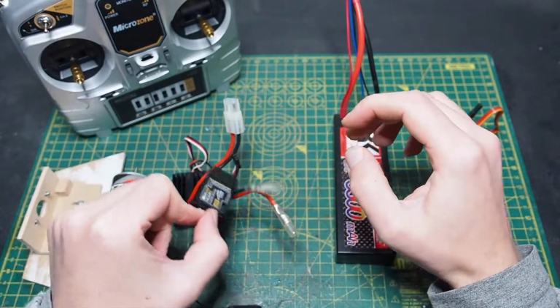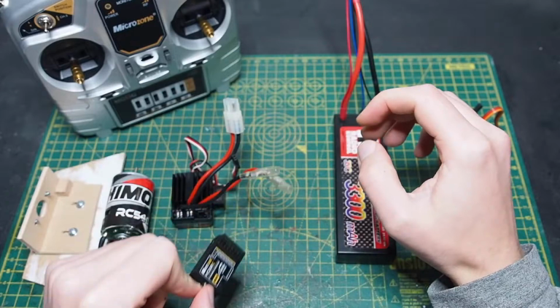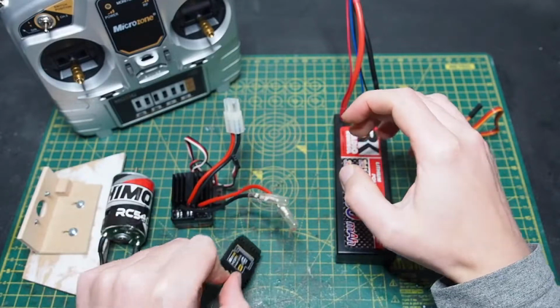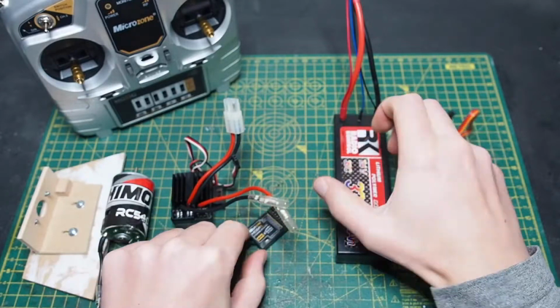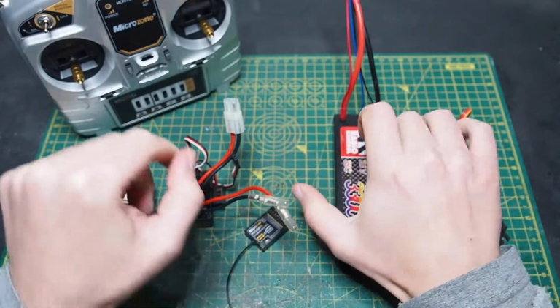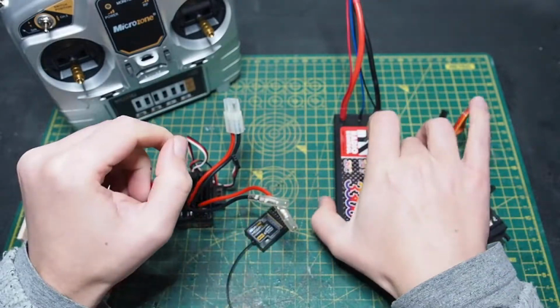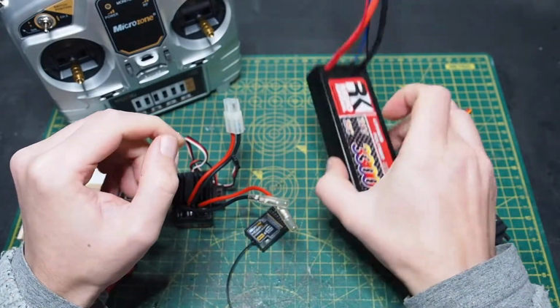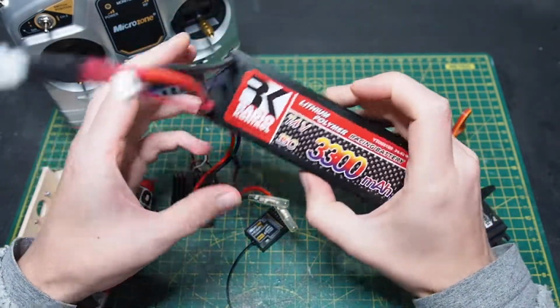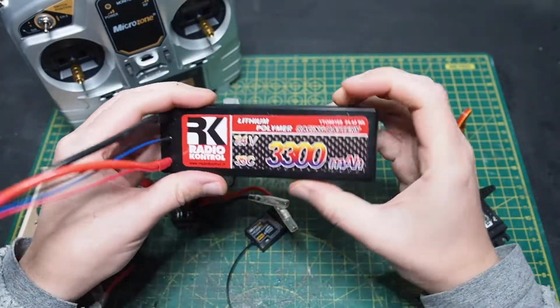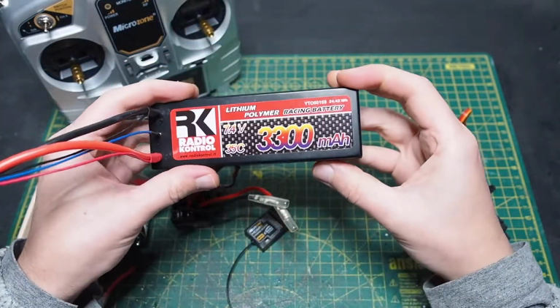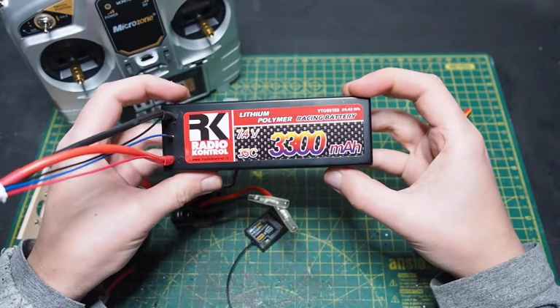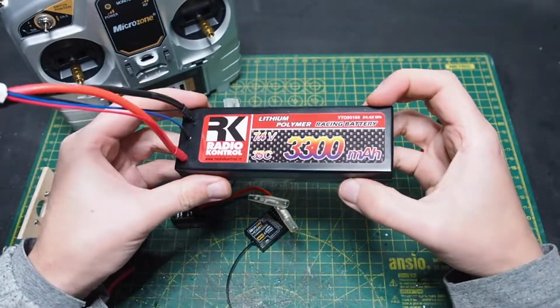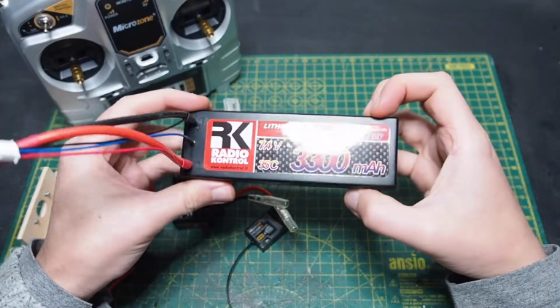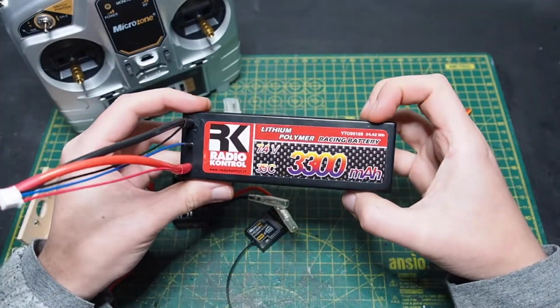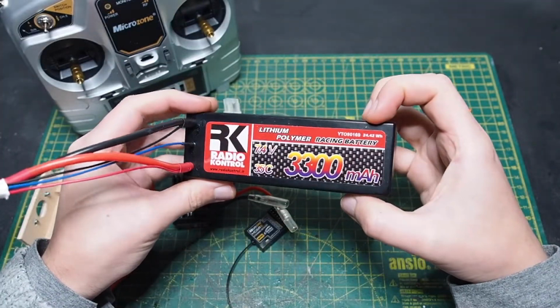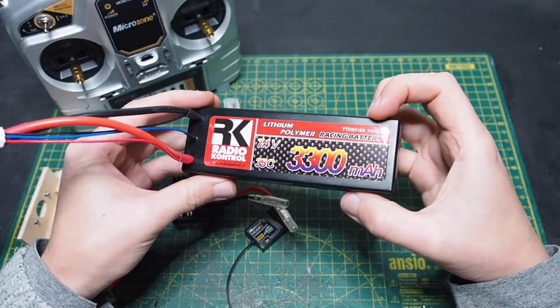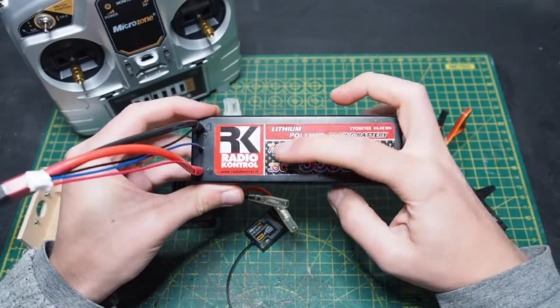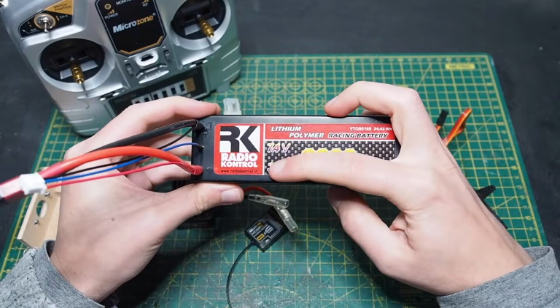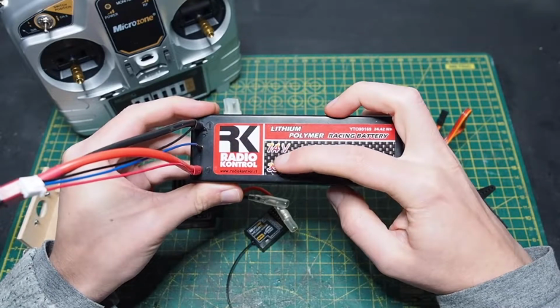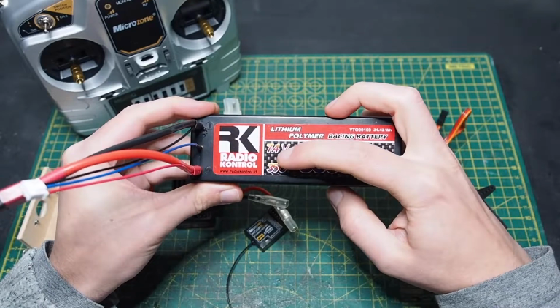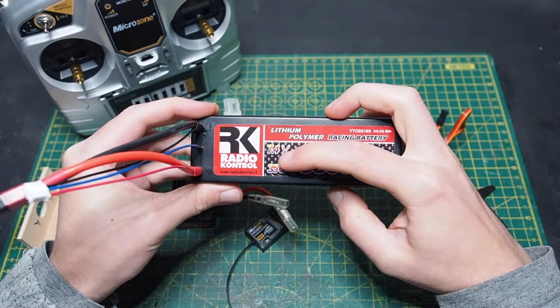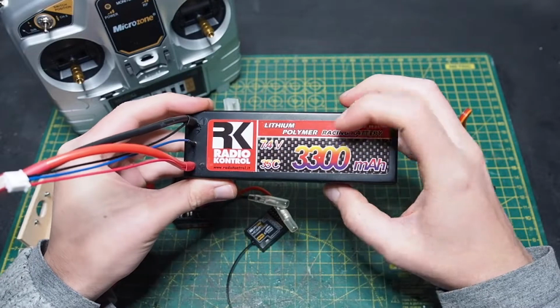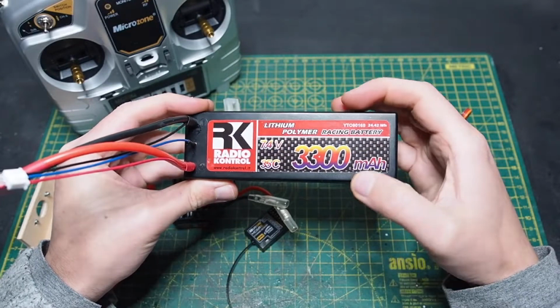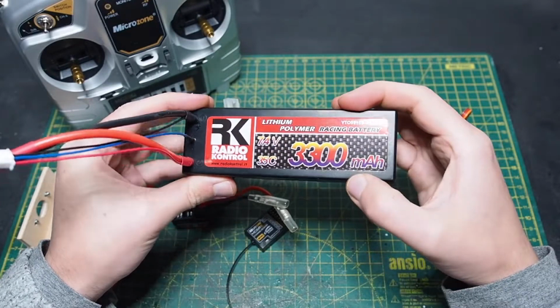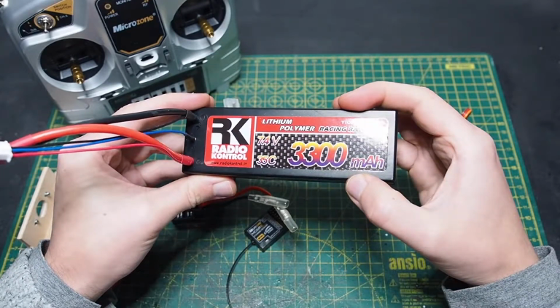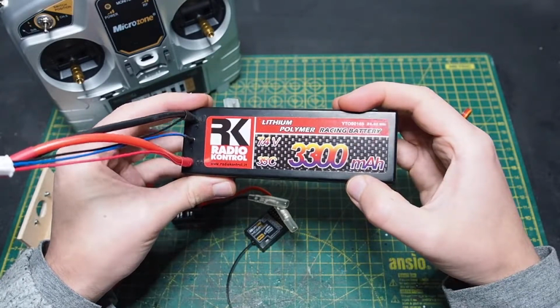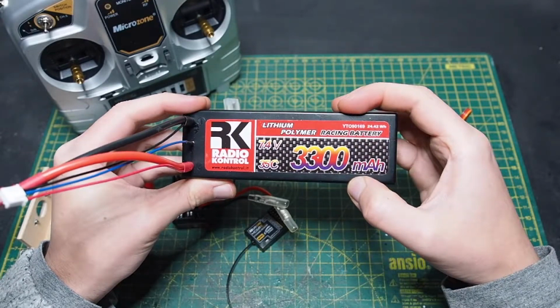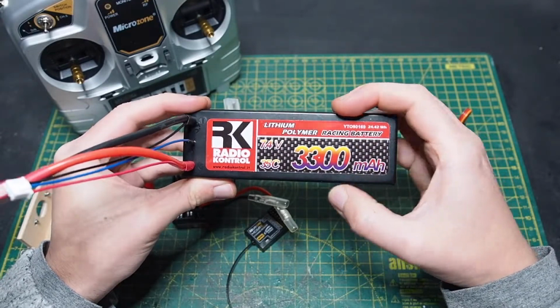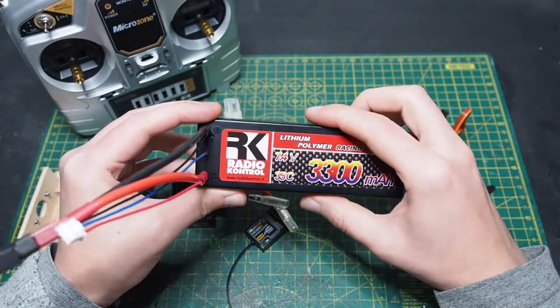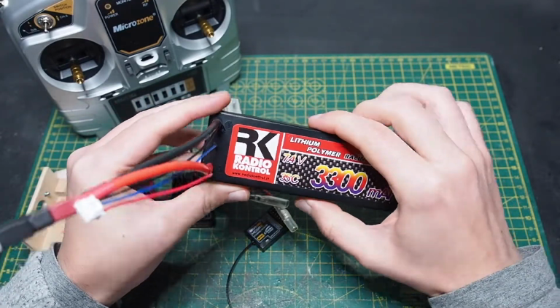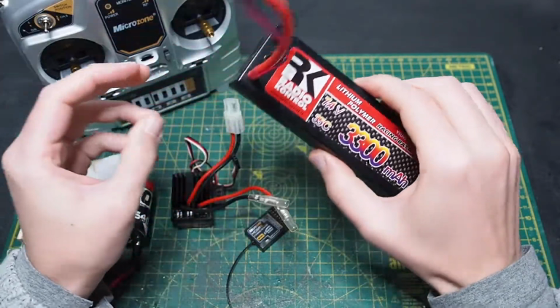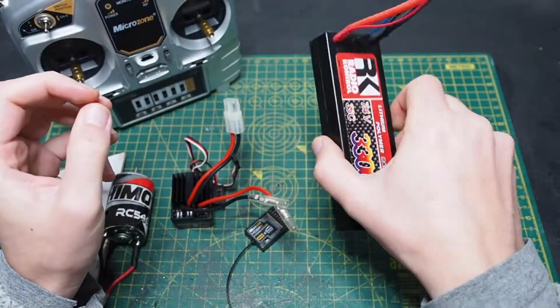Then I have a LiPo battery which is 3300 milliamp-hours and has 7.4 volts.